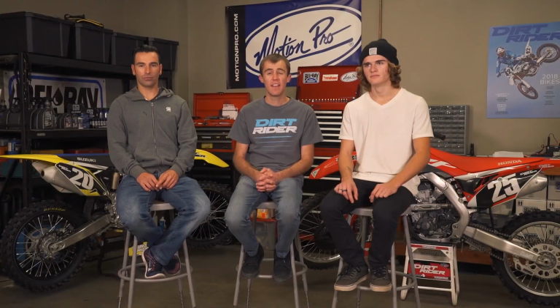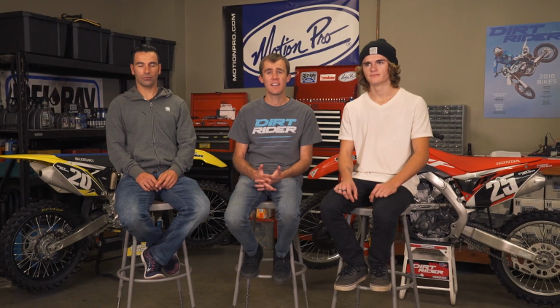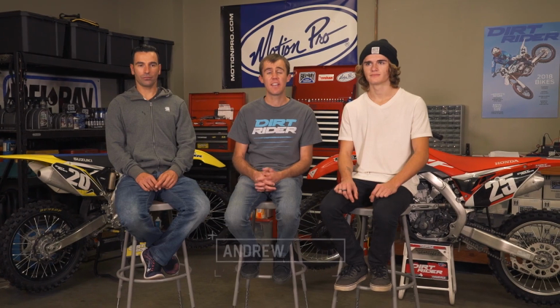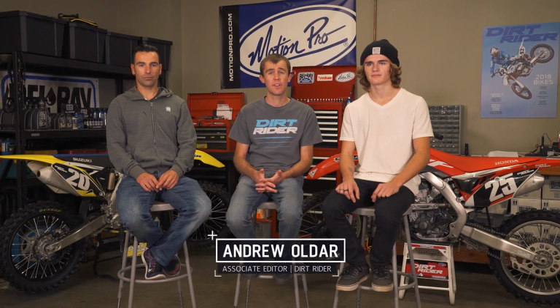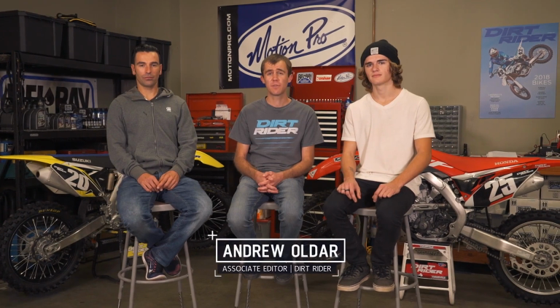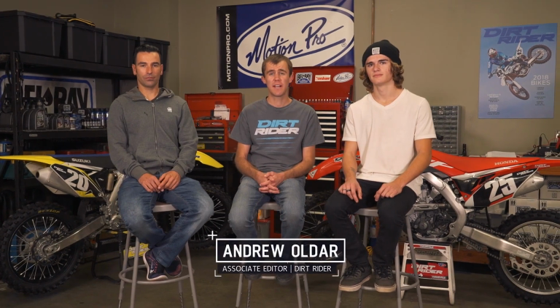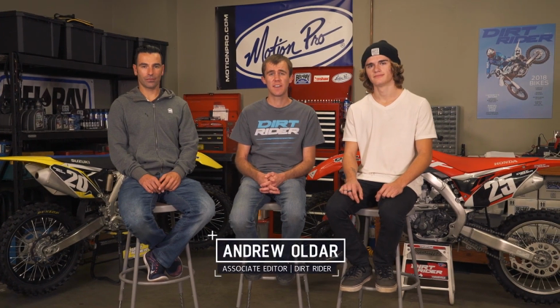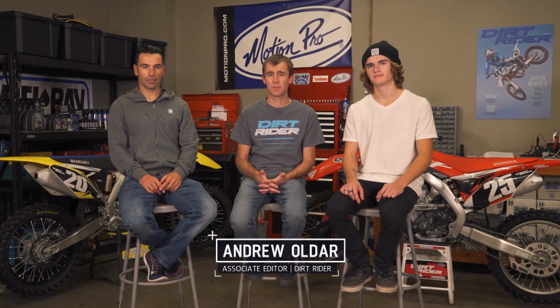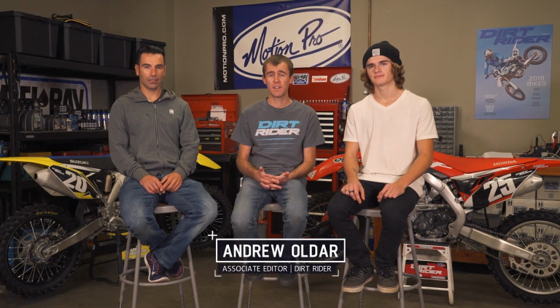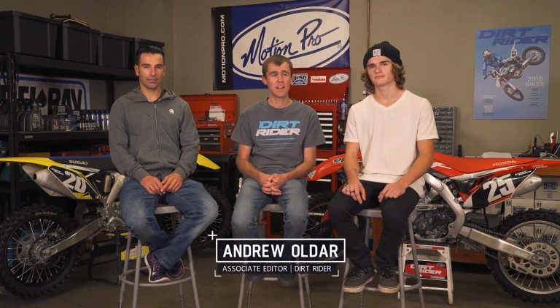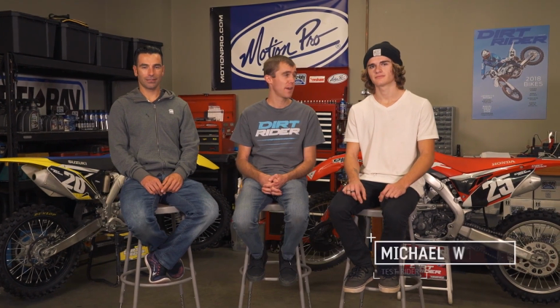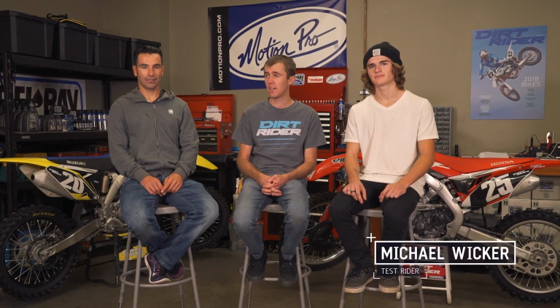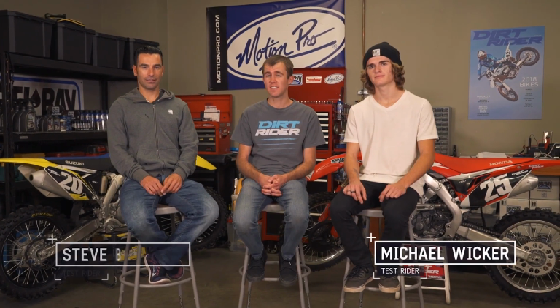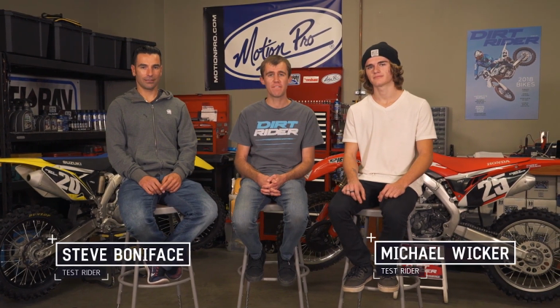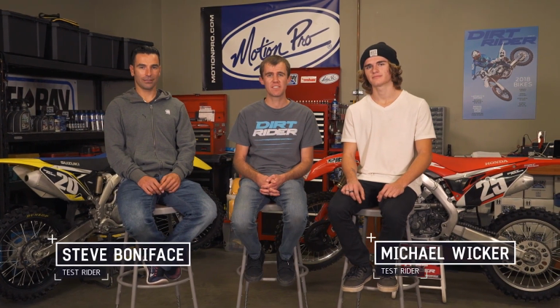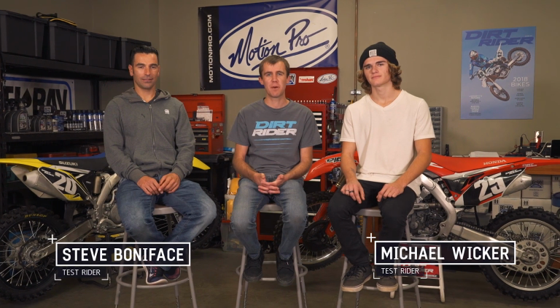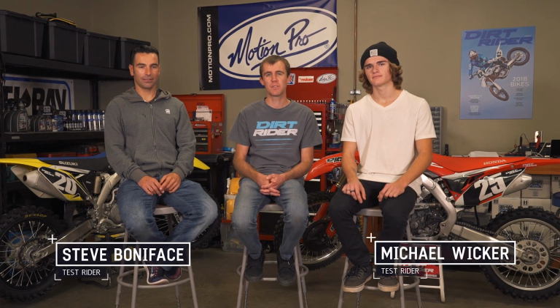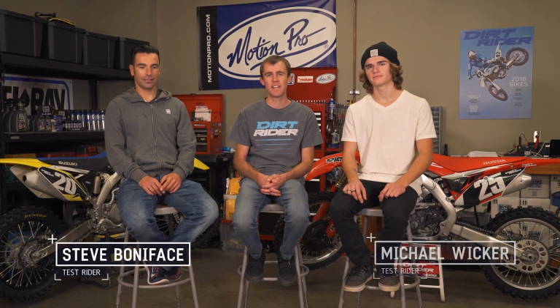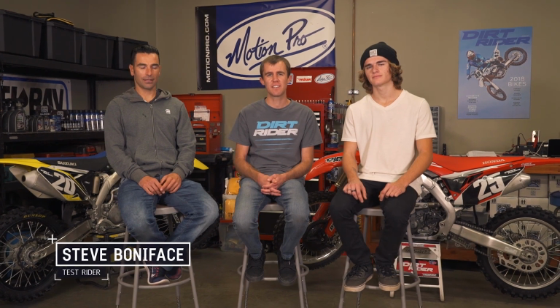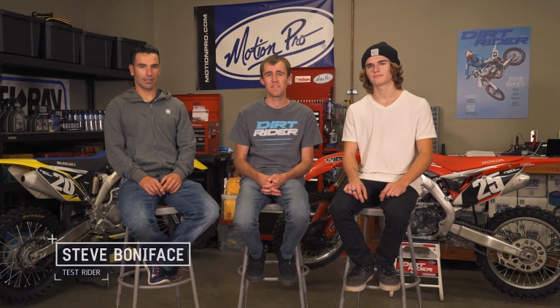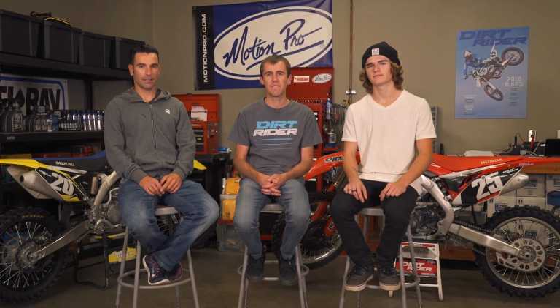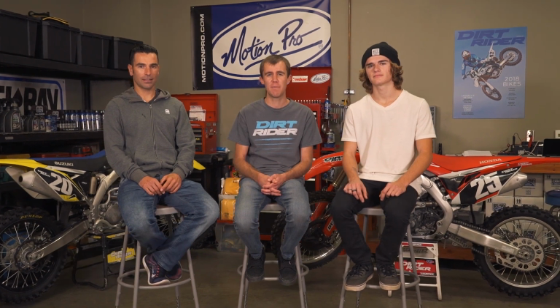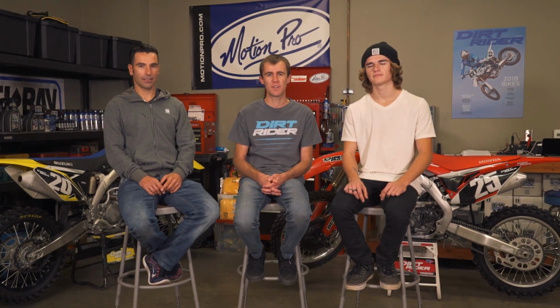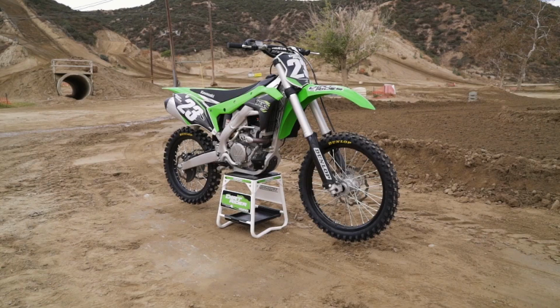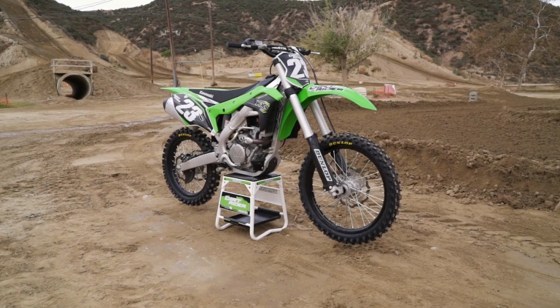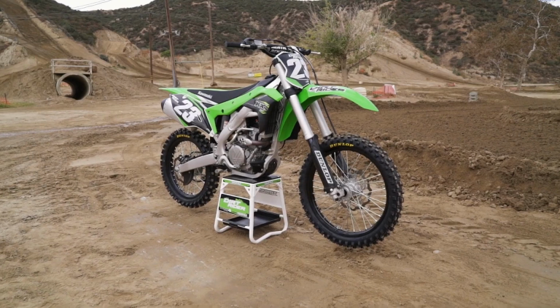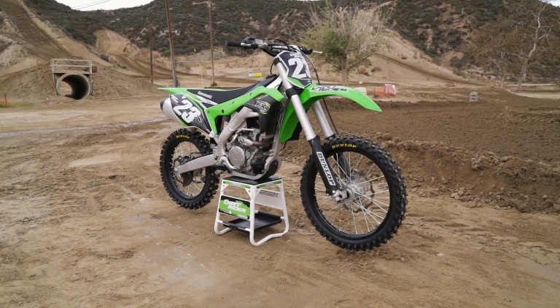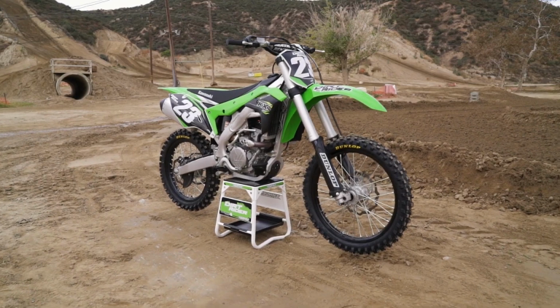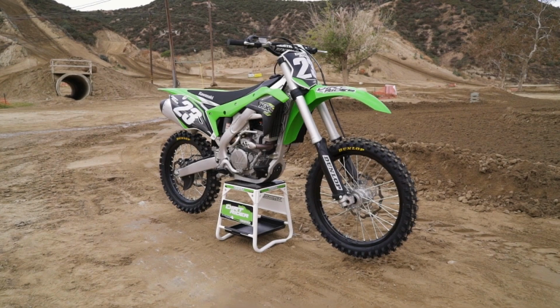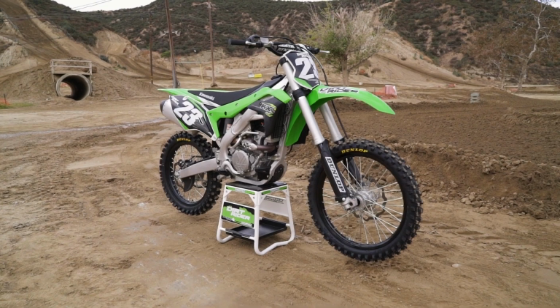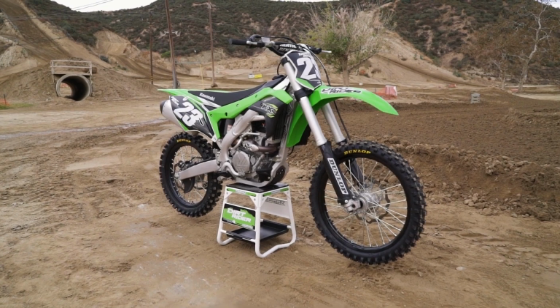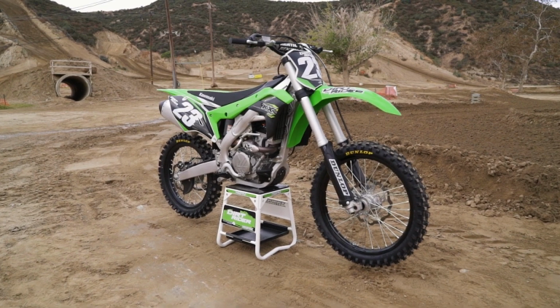Hey guys, Andrew Oldar with Dirt Rider Magazine. I'm here with two of our test riders, Michael Wicker and Steve Boniface, summing up our 2018 250F MX Shootout. Coming in fifth place was the Kawasaki KX250F.